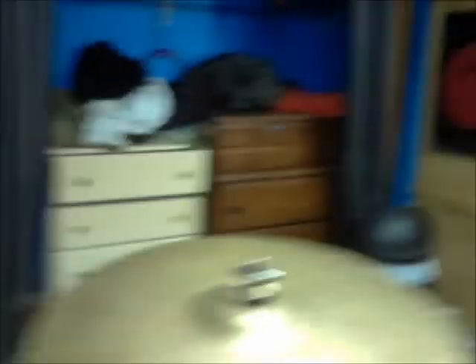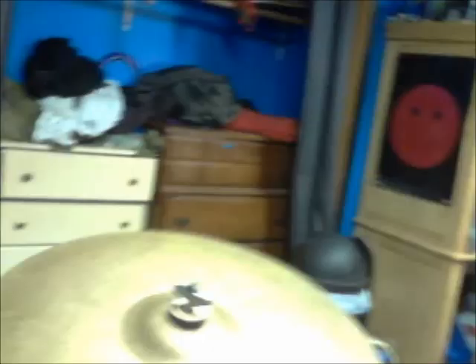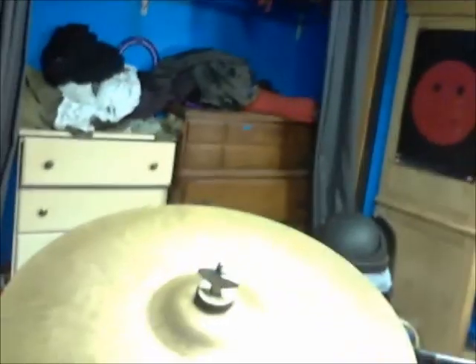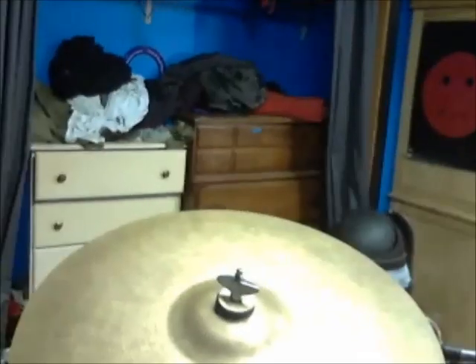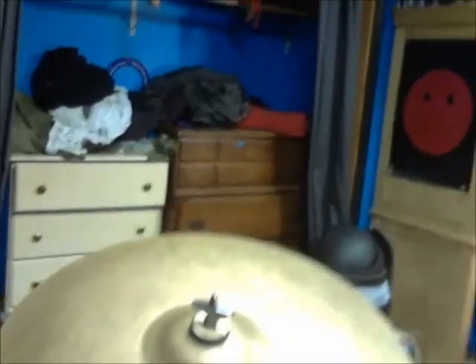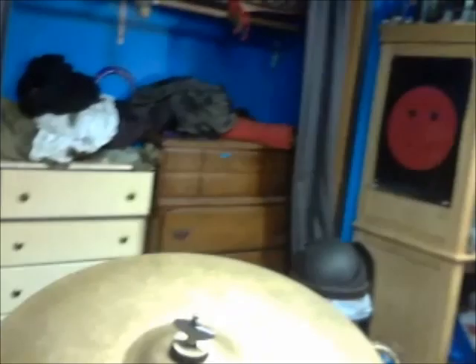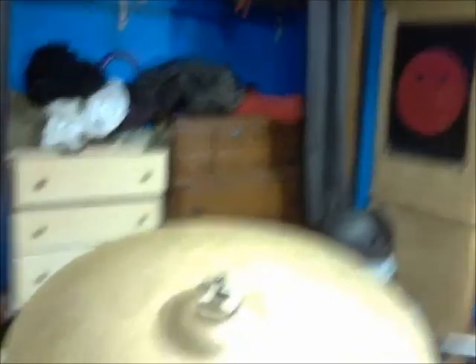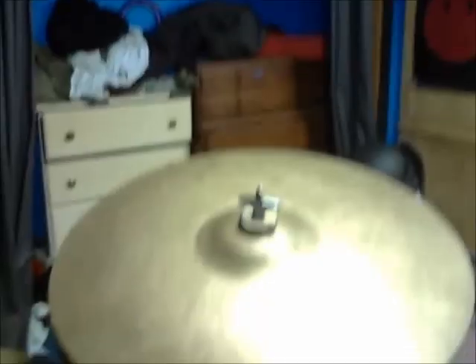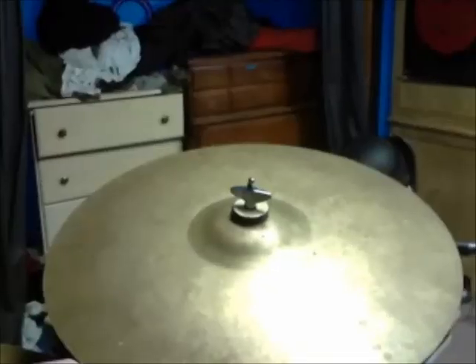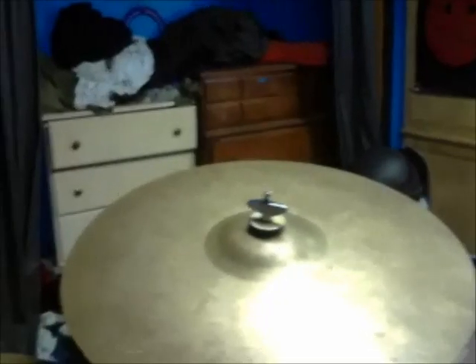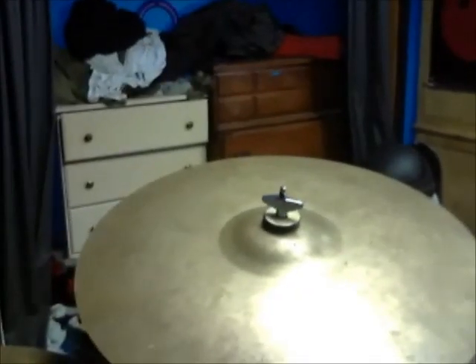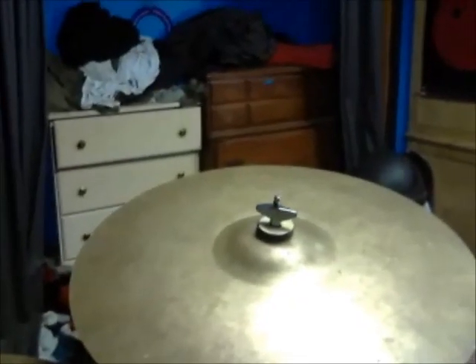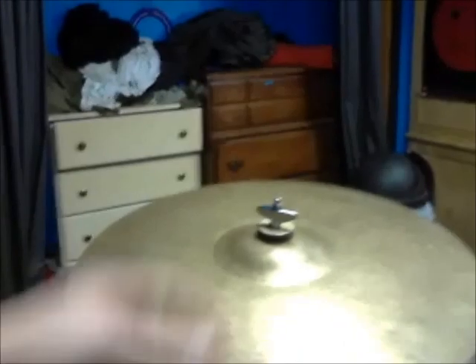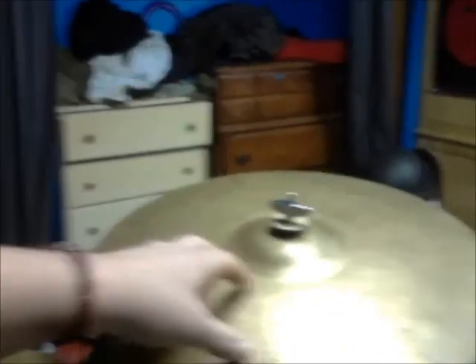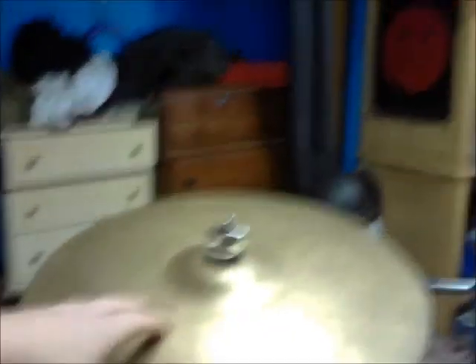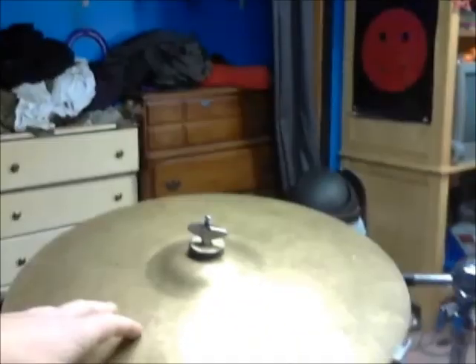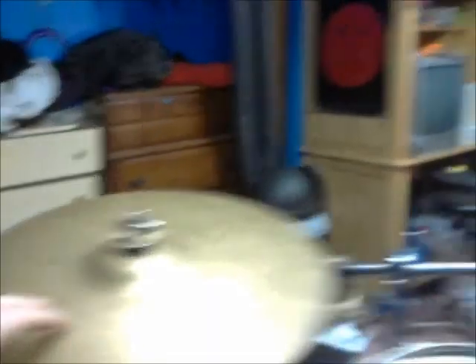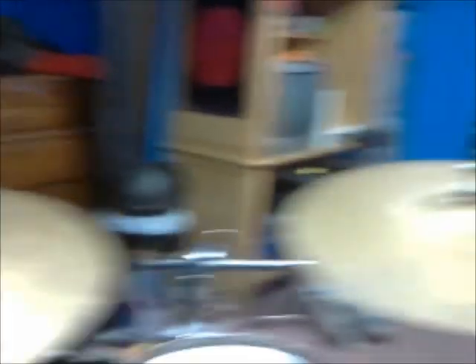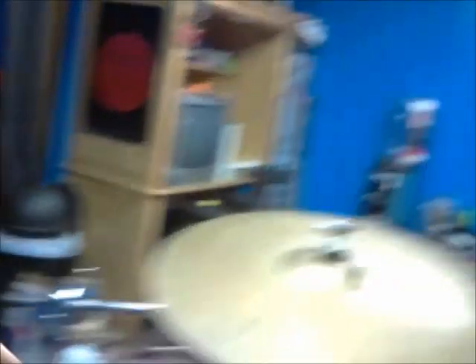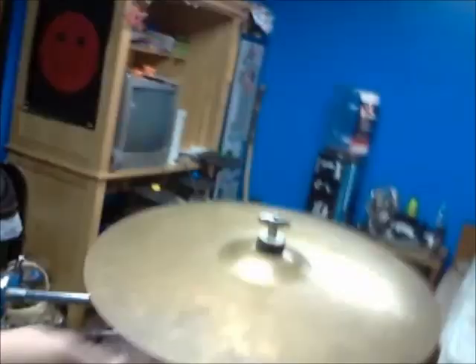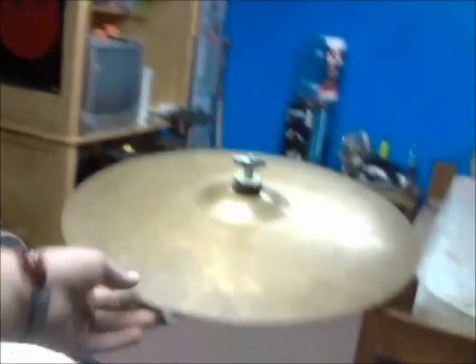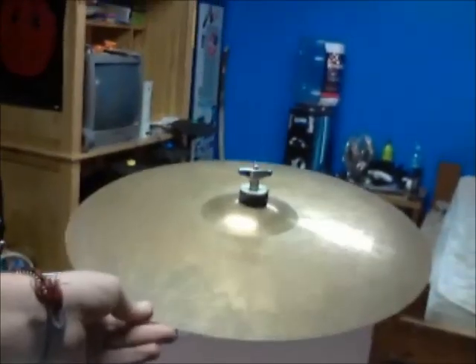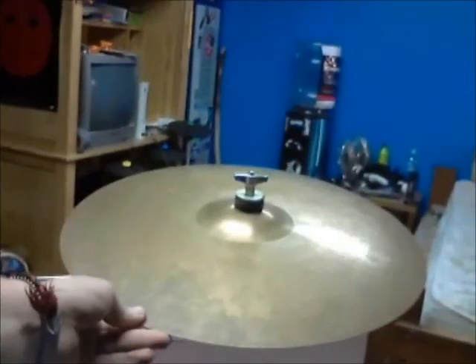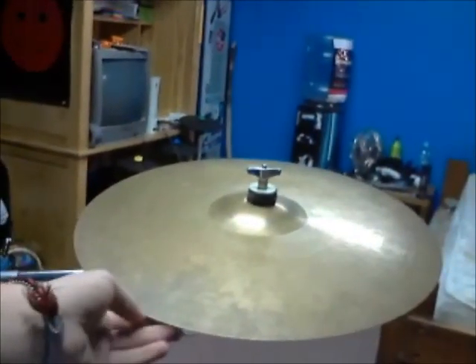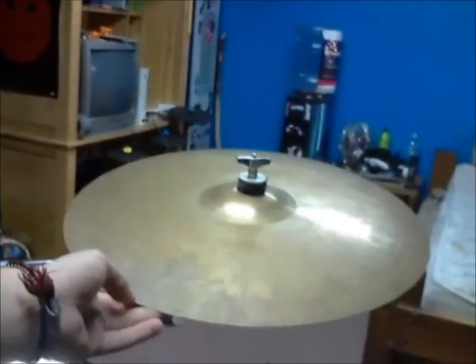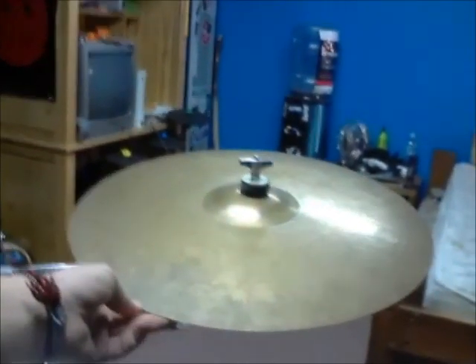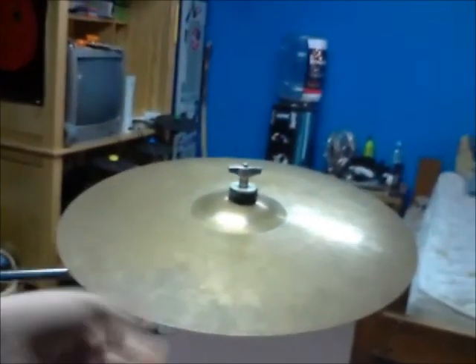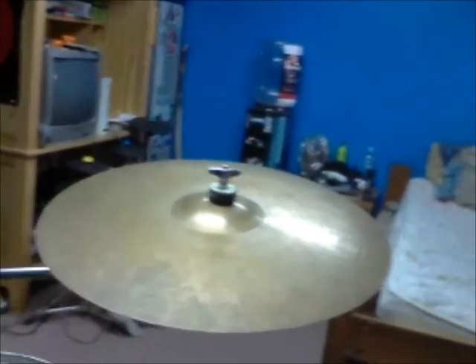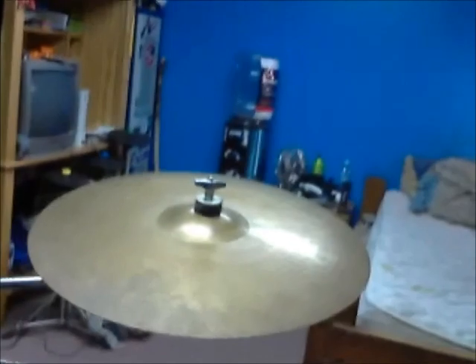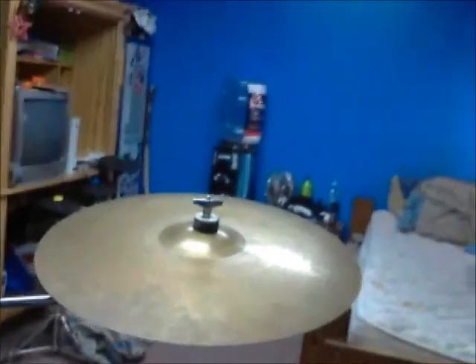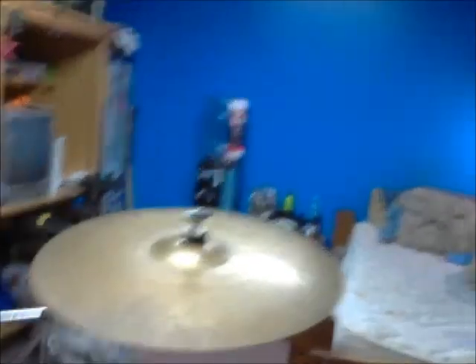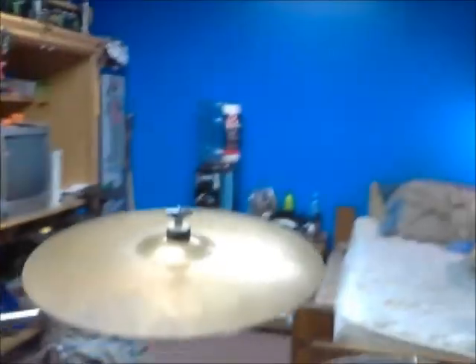I've got a Paiste crash — not sure which one it is. It's kind of more of my secondary crash. I have my main crash, another Paiste. Not sure what size or model or anything.